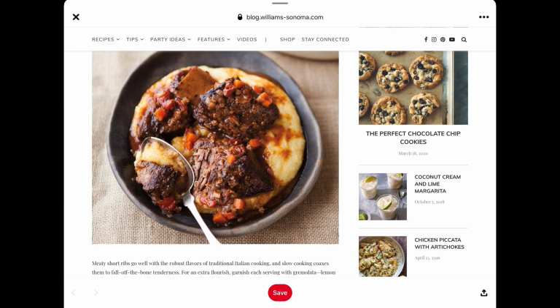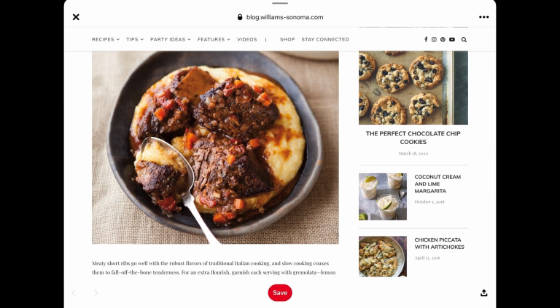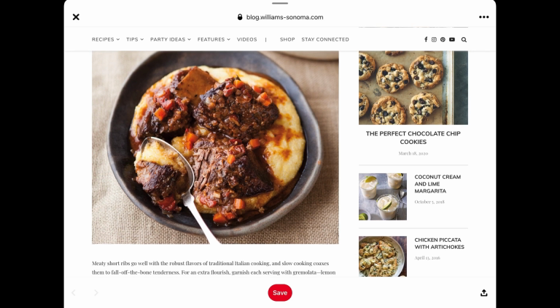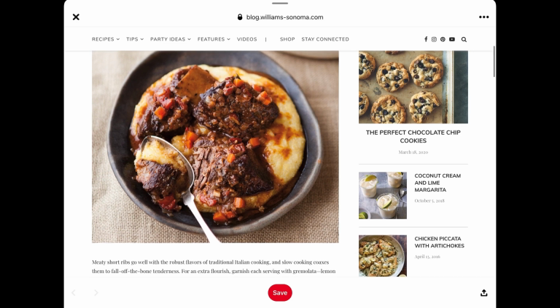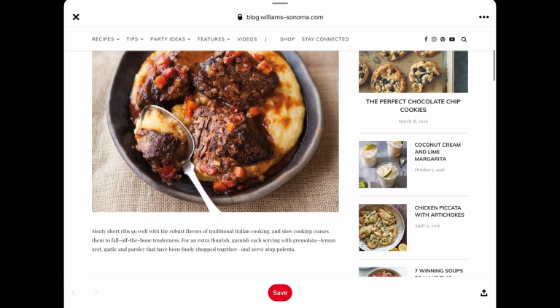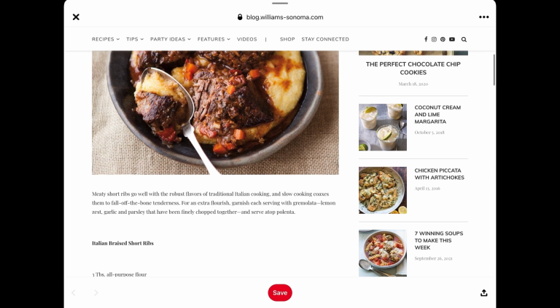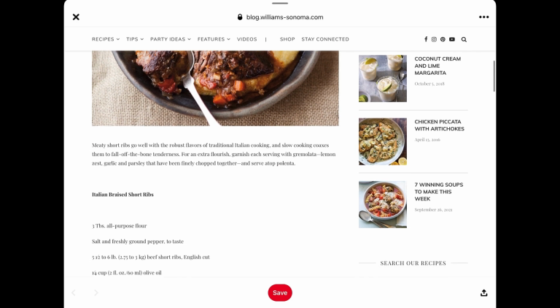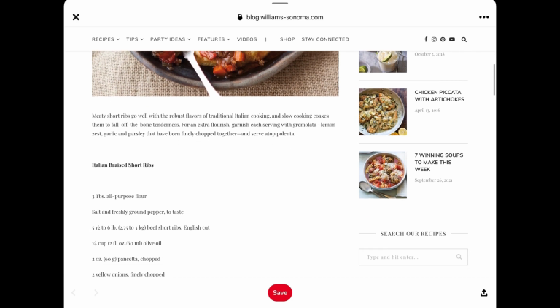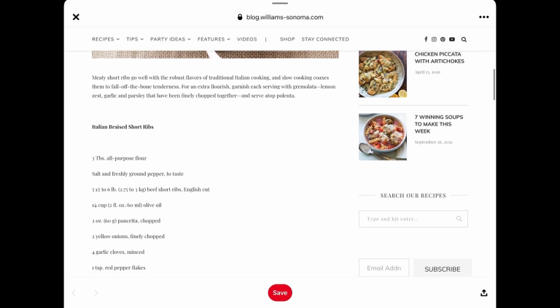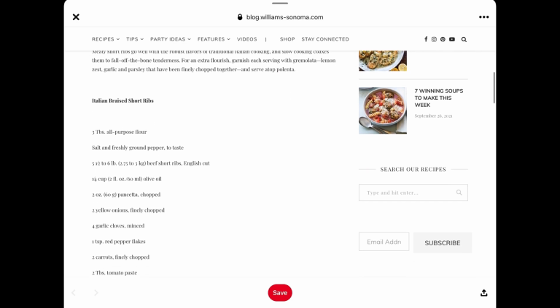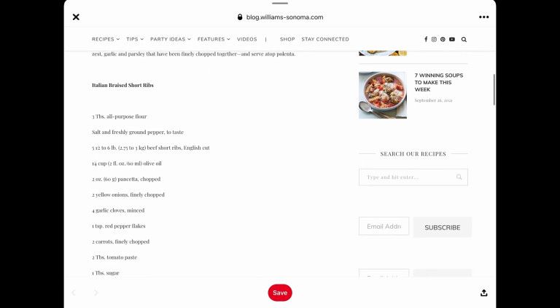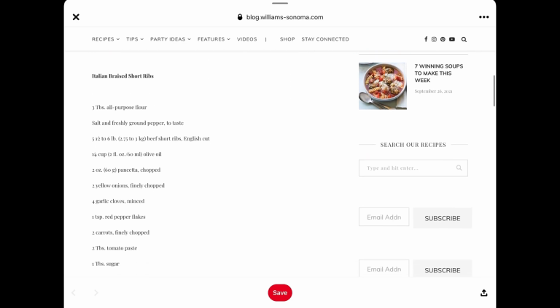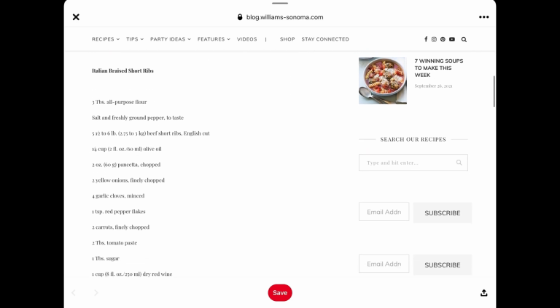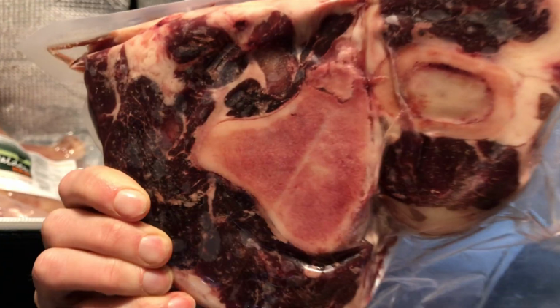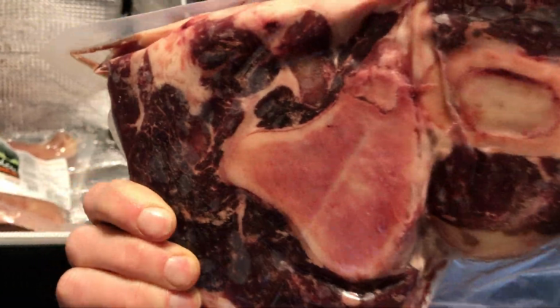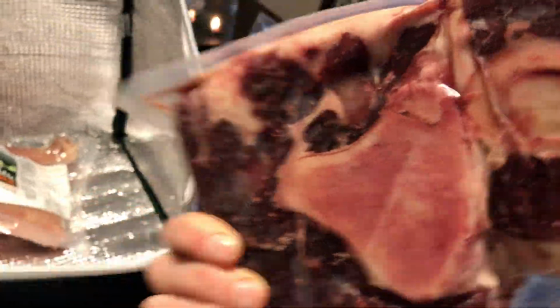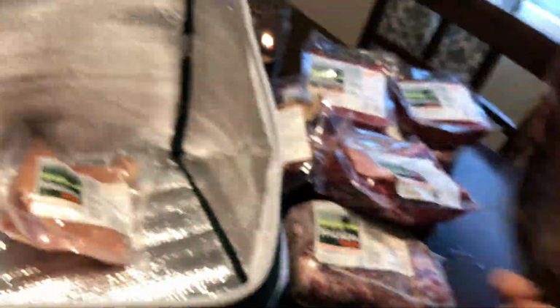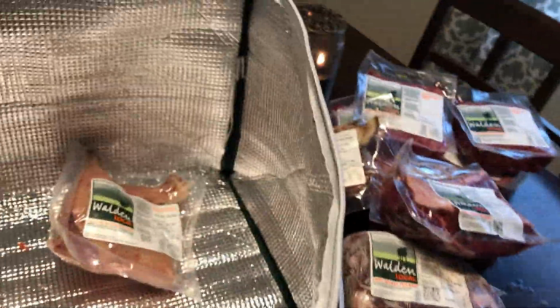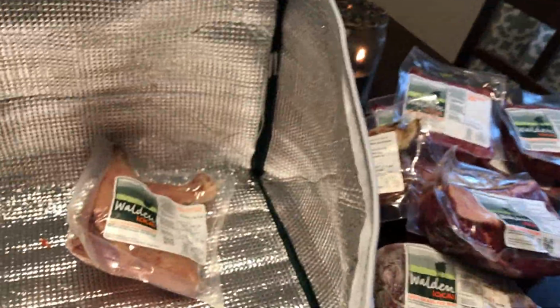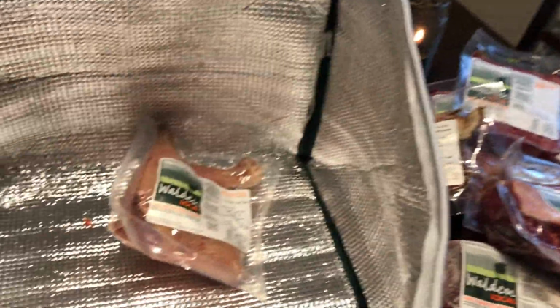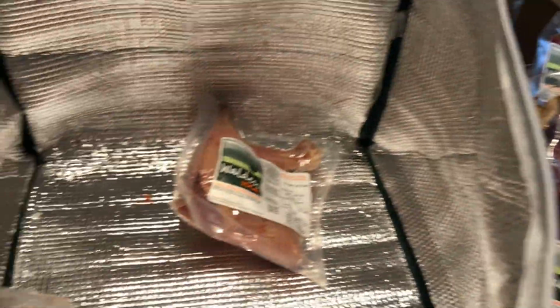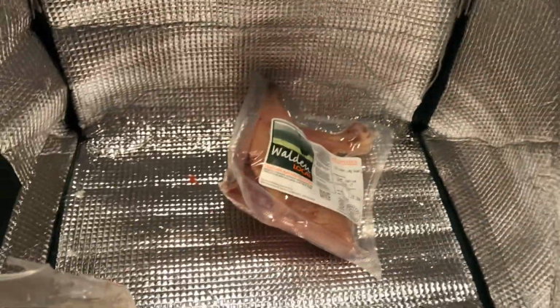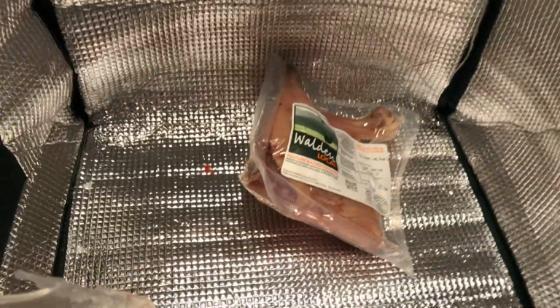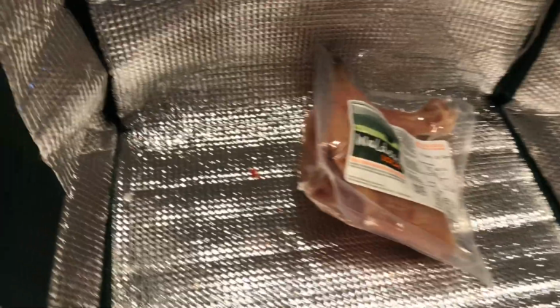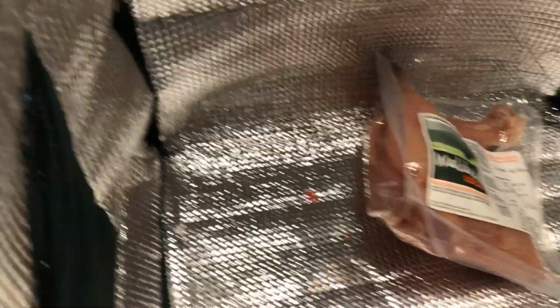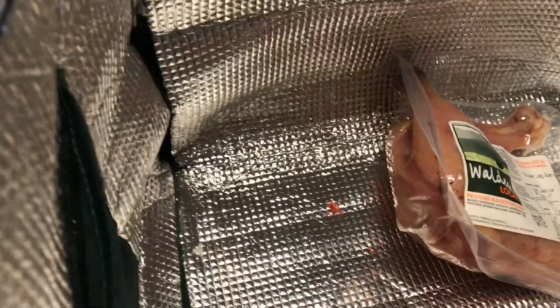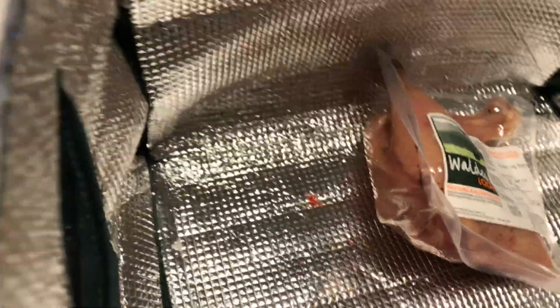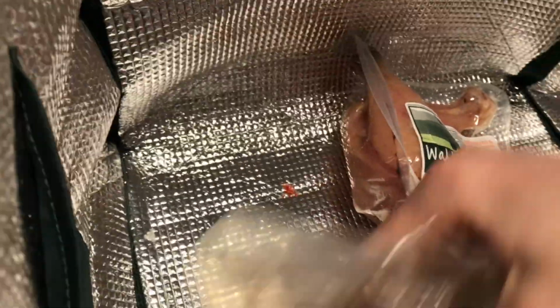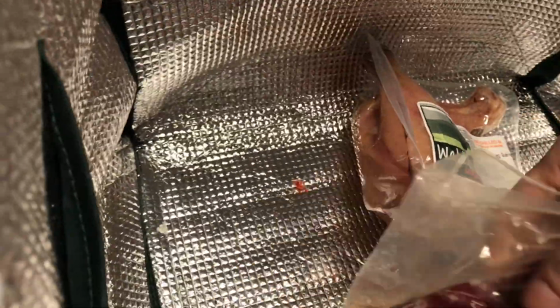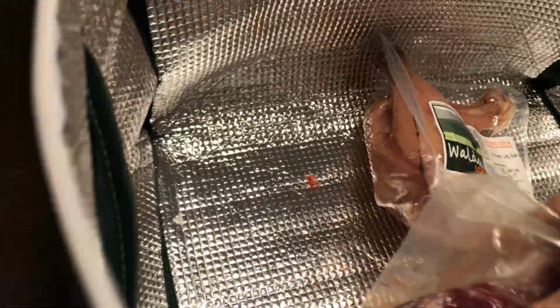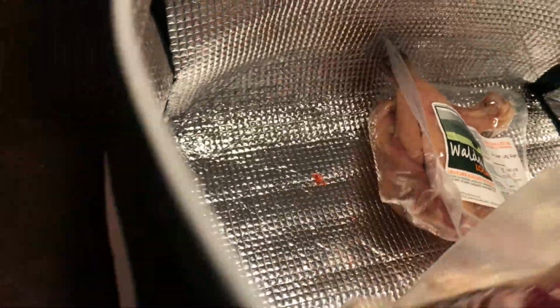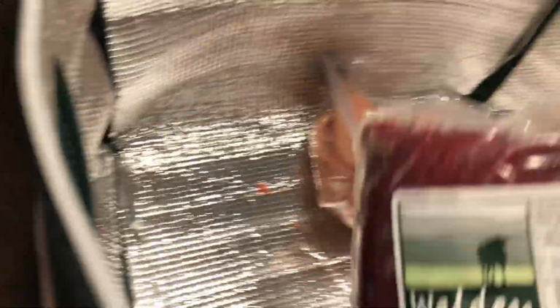I'll add that link in the description as well, and once that meat cooks down, the bone marrow in there is excellent and falls right off.